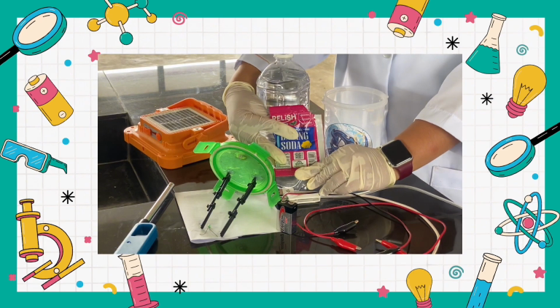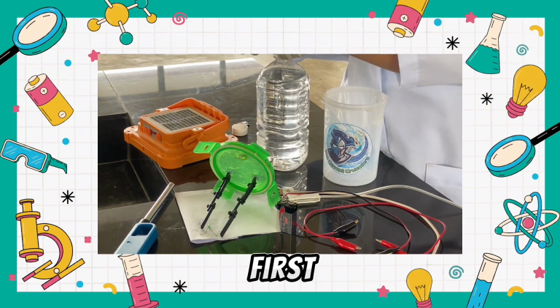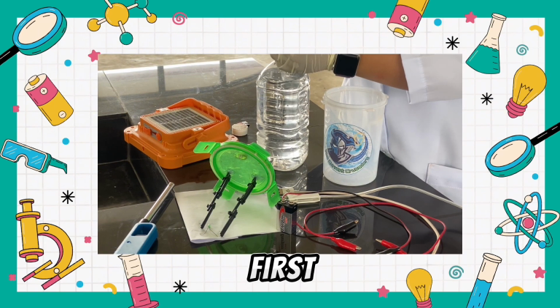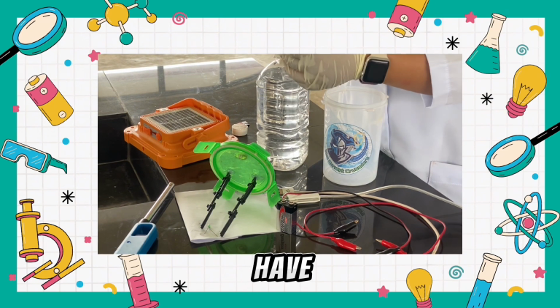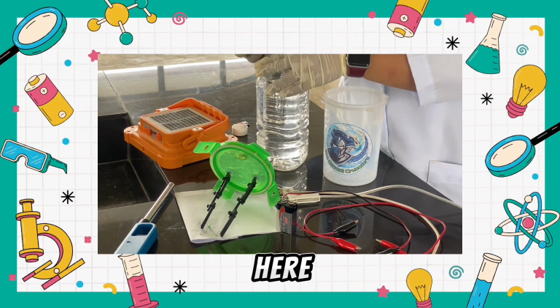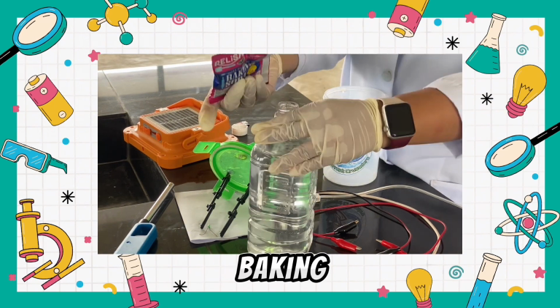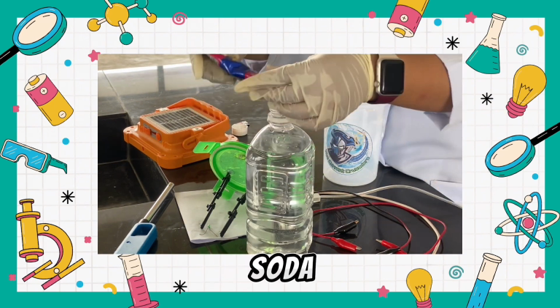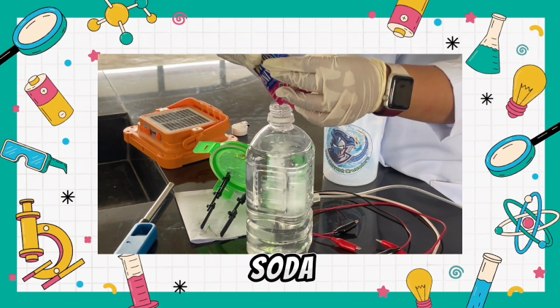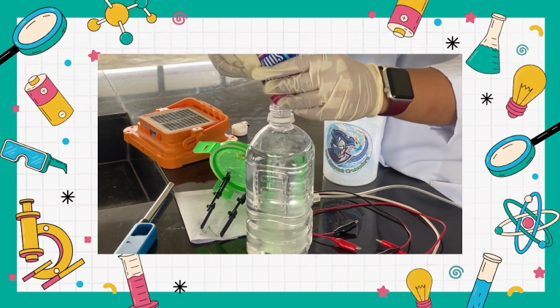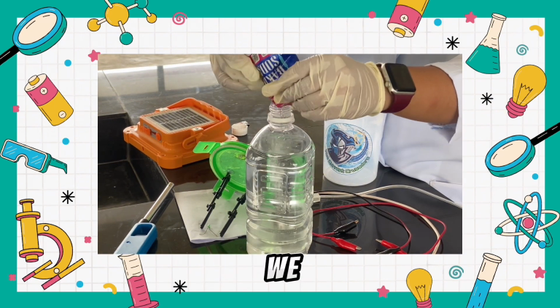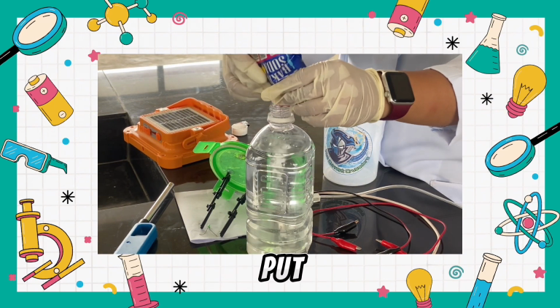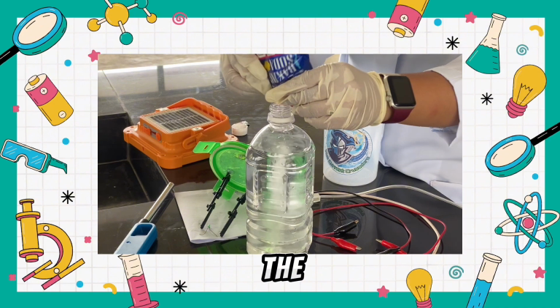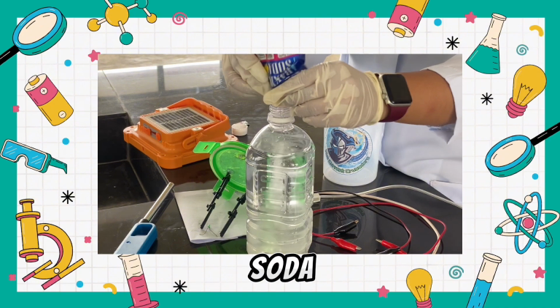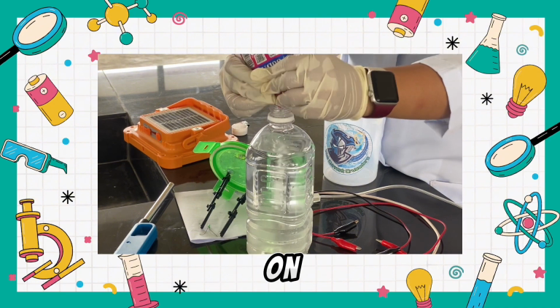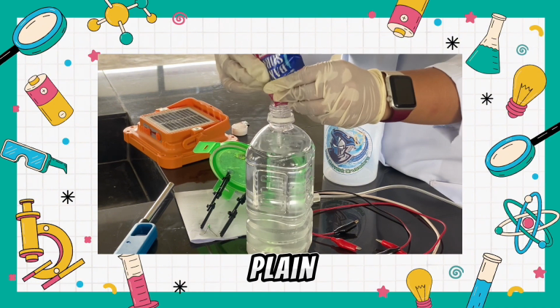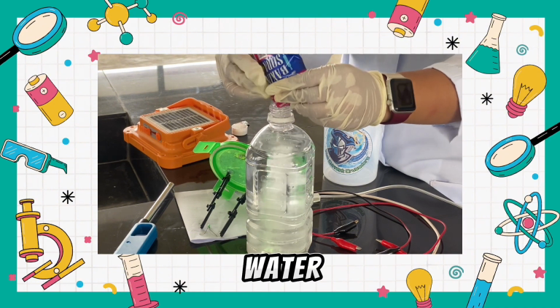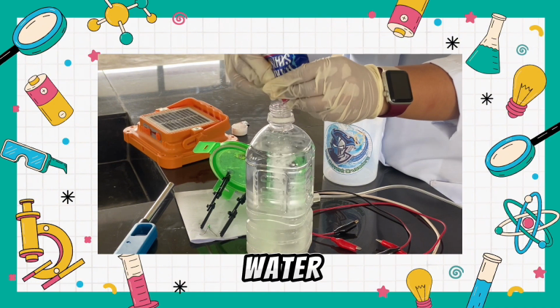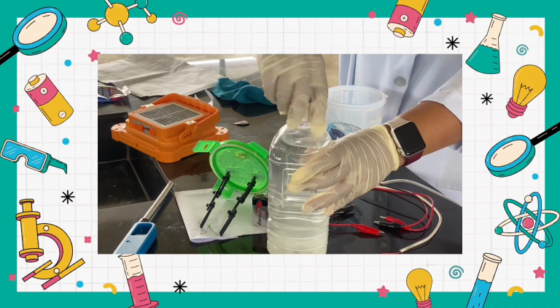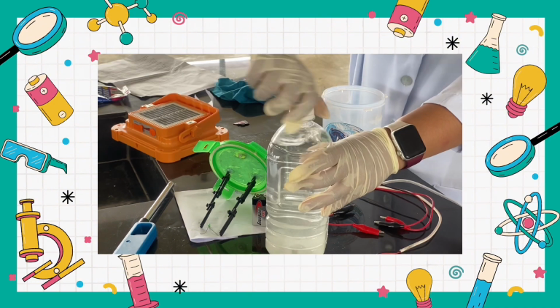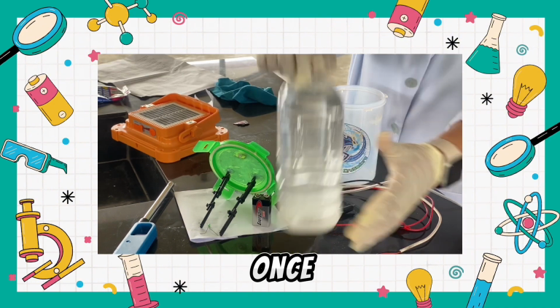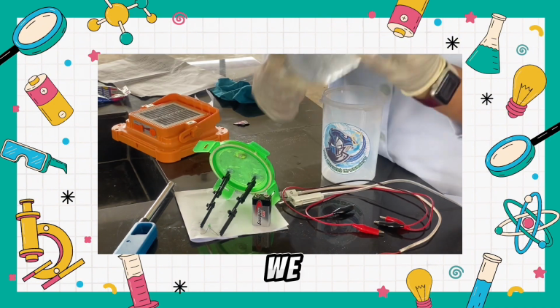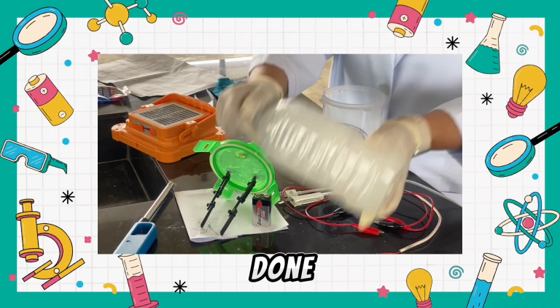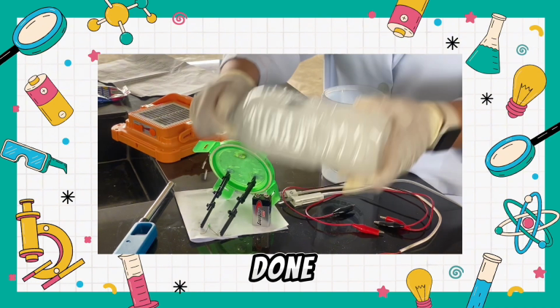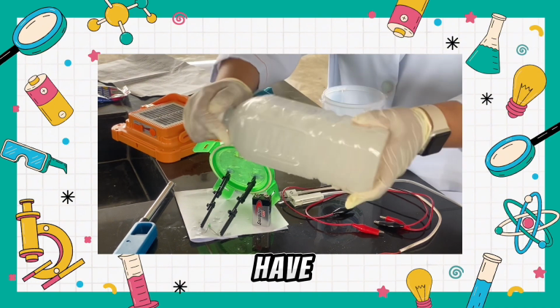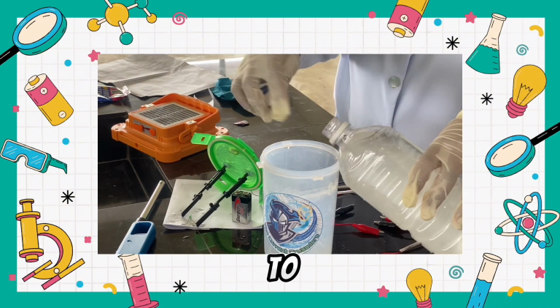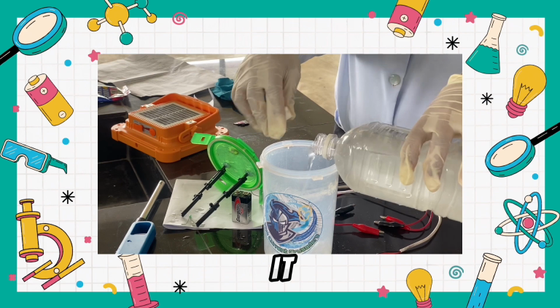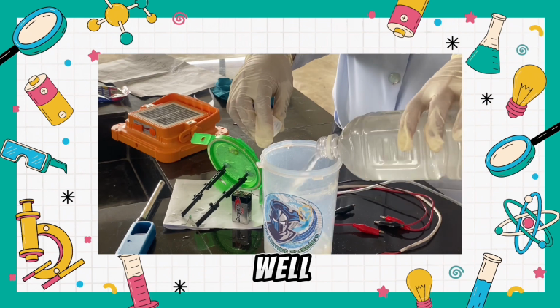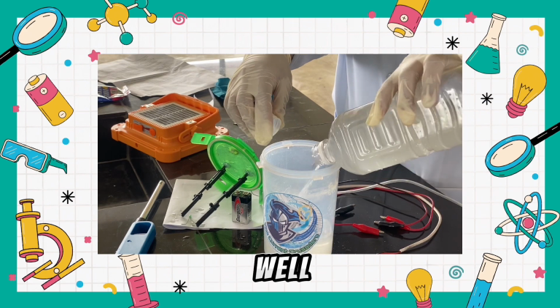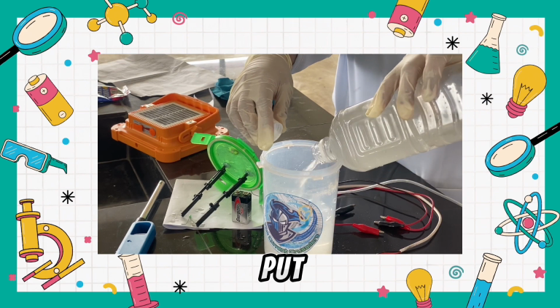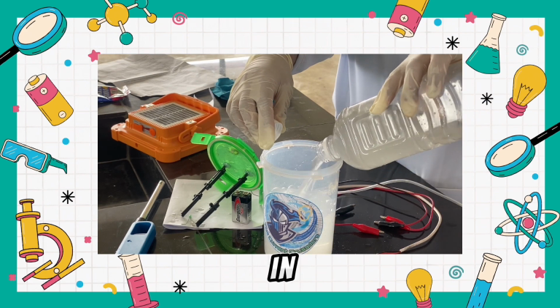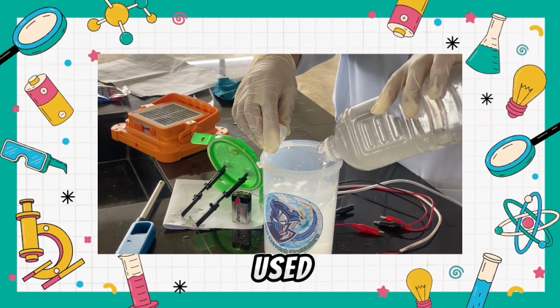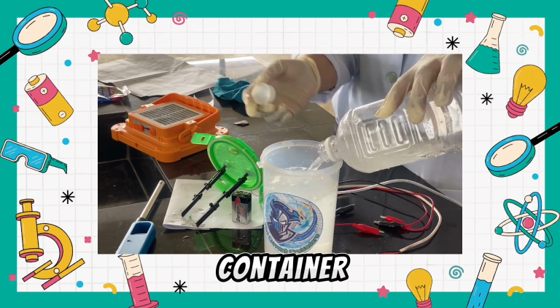First, we have here baking soda. We will put the baking soda into plain water, and once we are done we have to mix it well and put it in the used container.